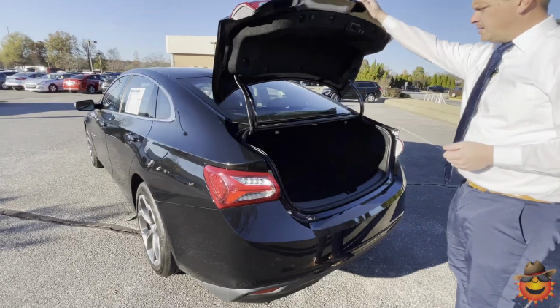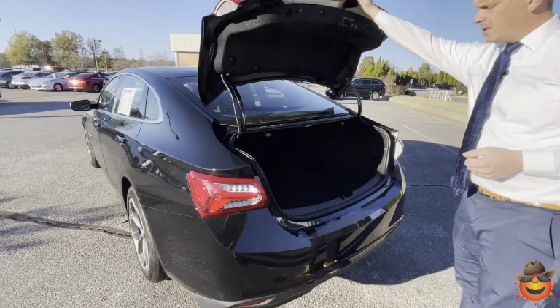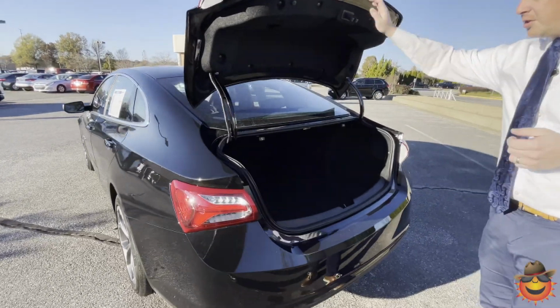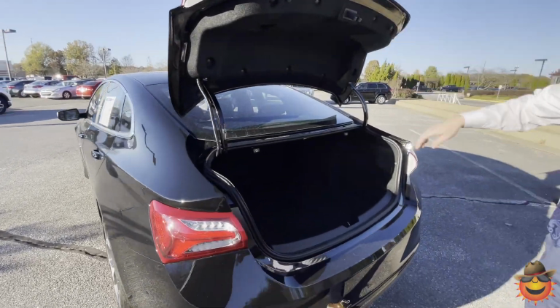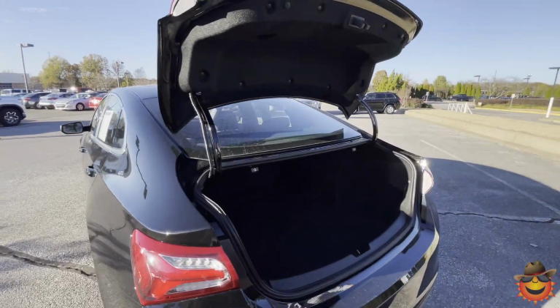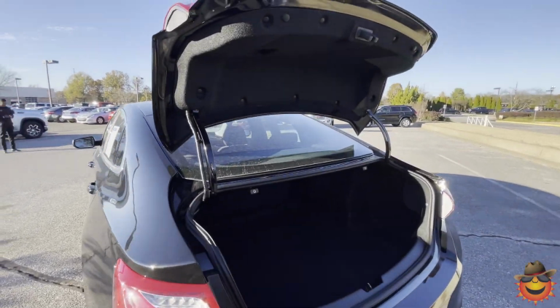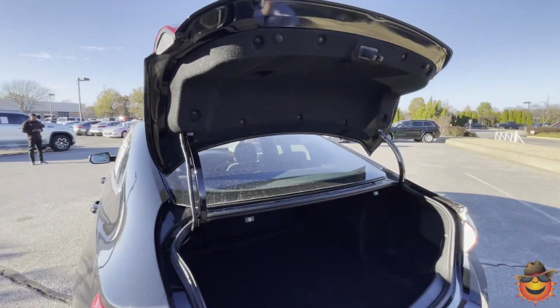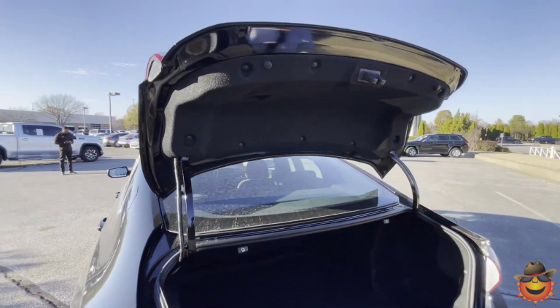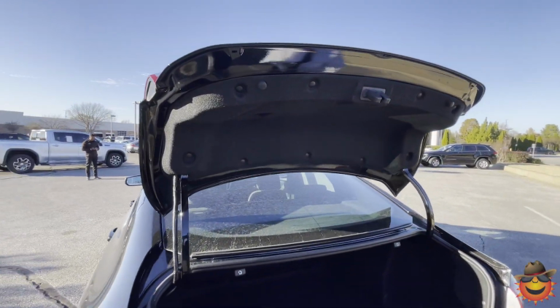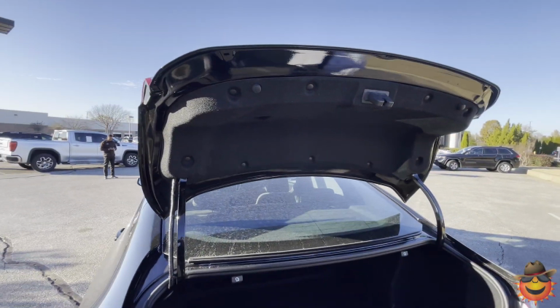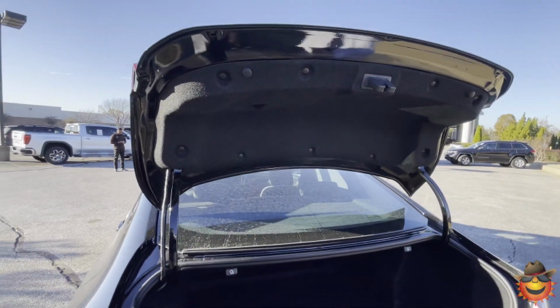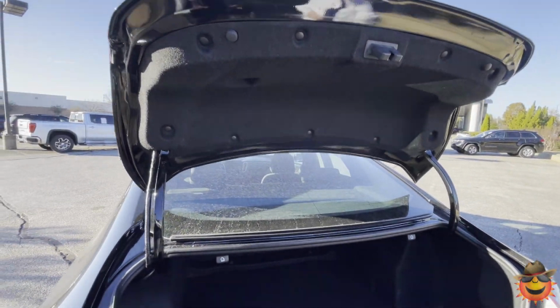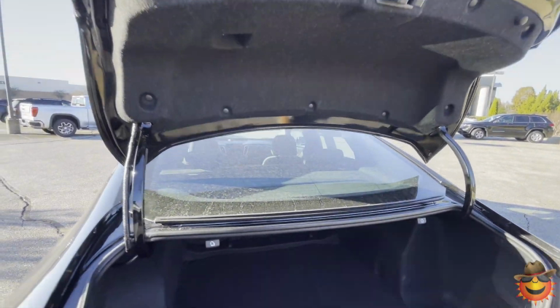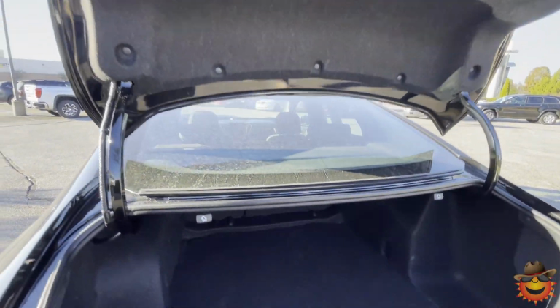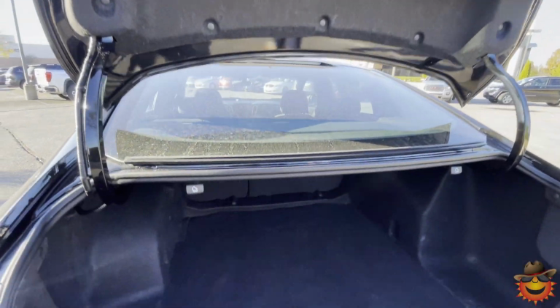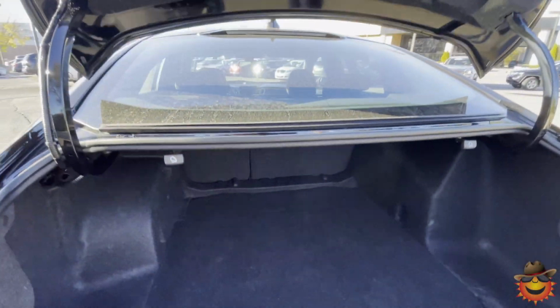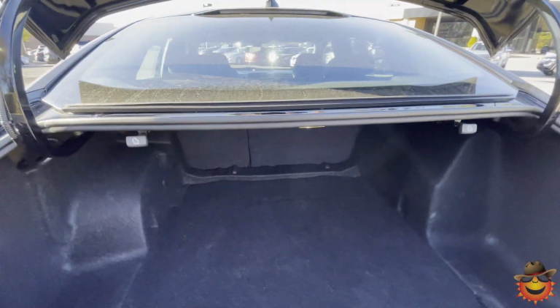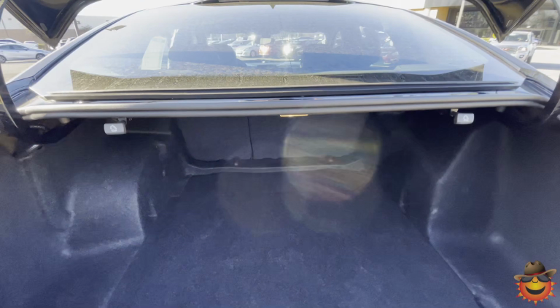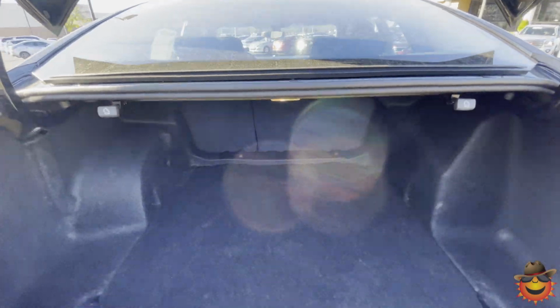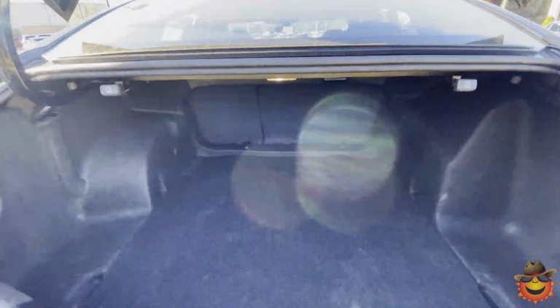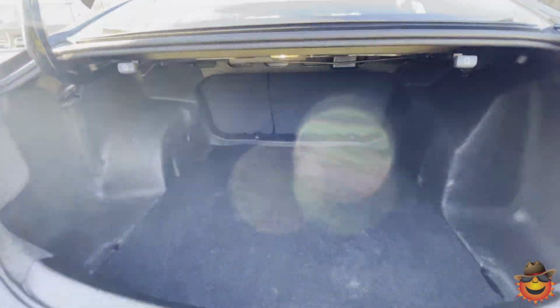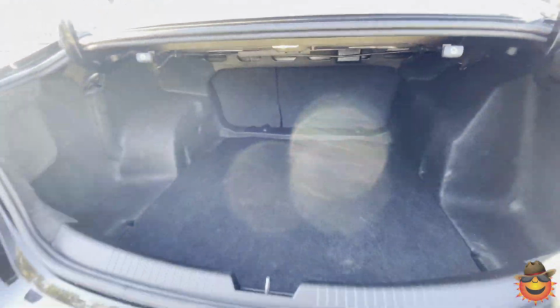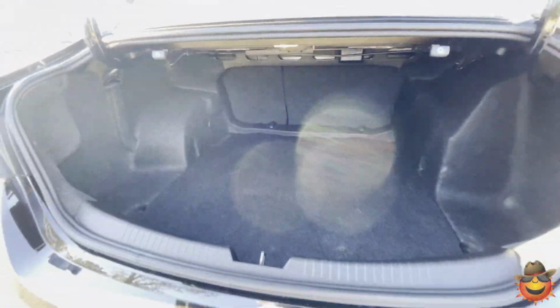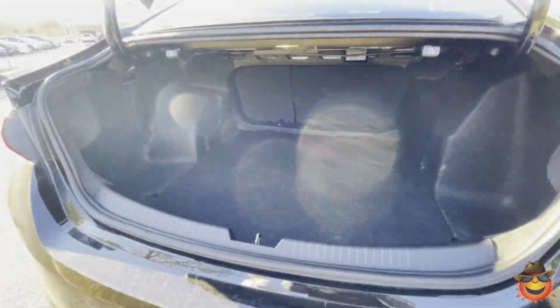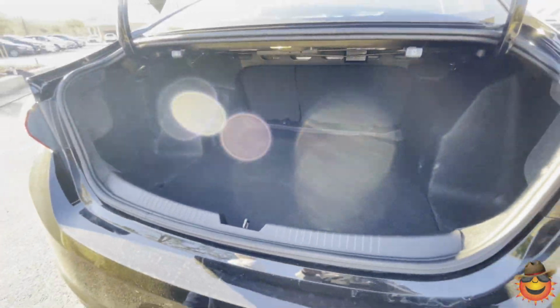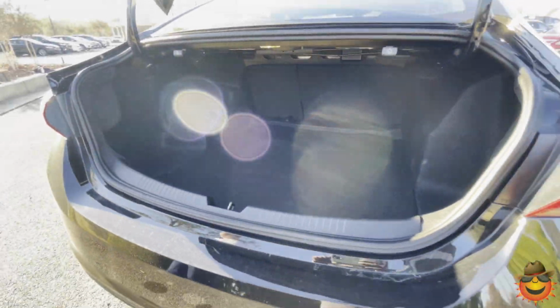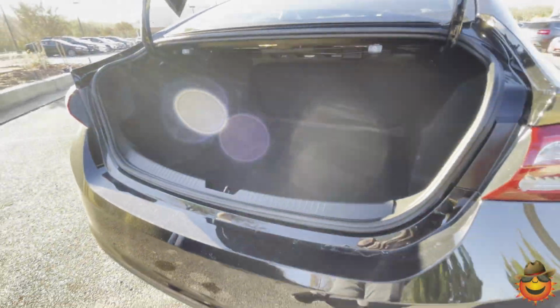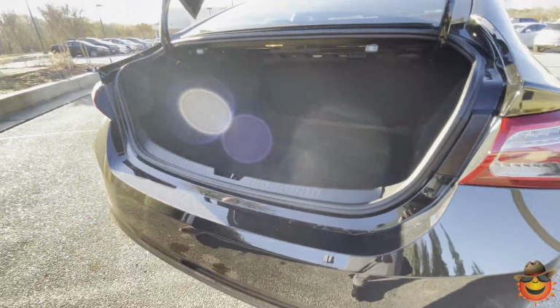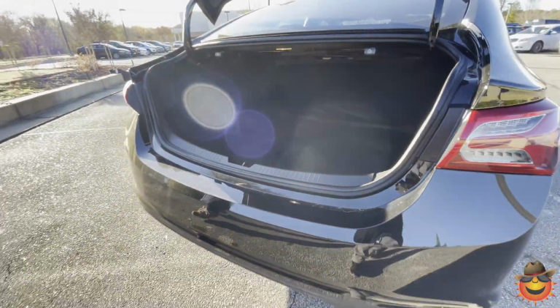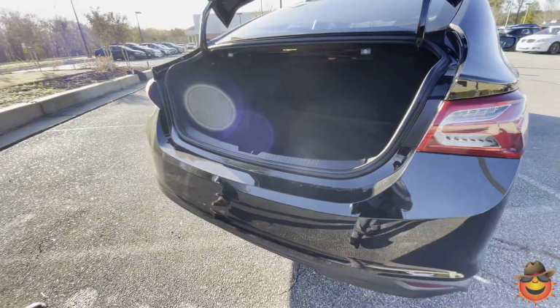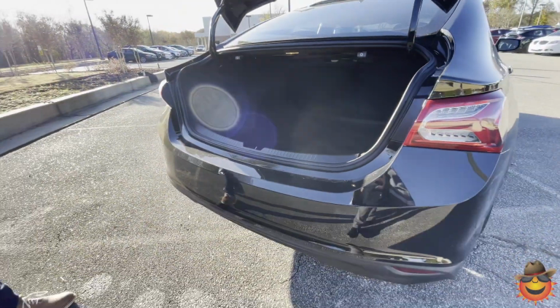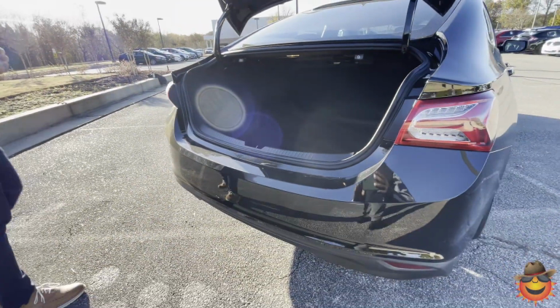Very large trunk space. That's what I love about the Malibu — you get a lot of leg room along with a lot of trunk space for a nice compact vehicle.